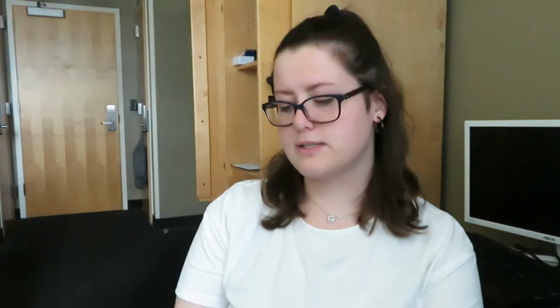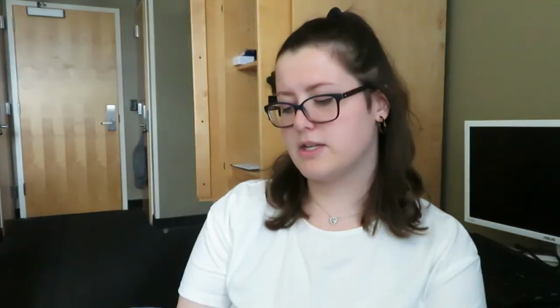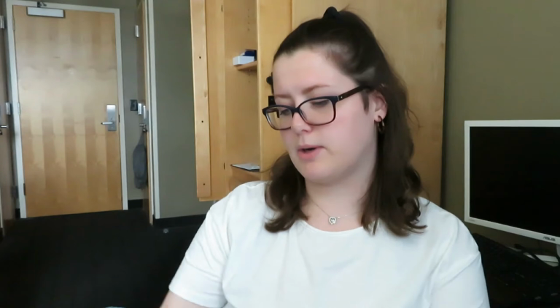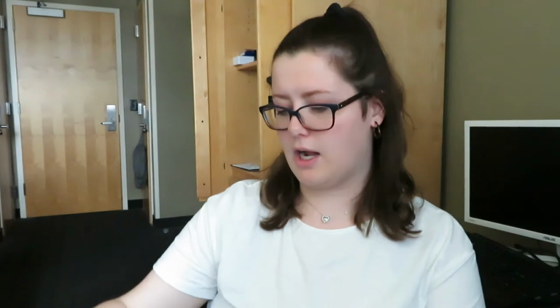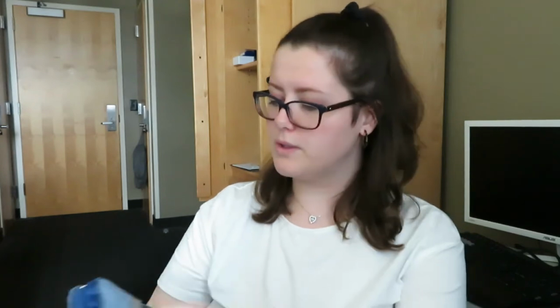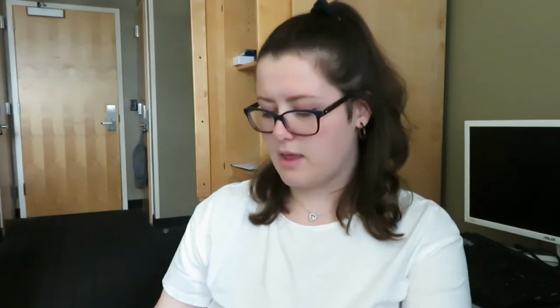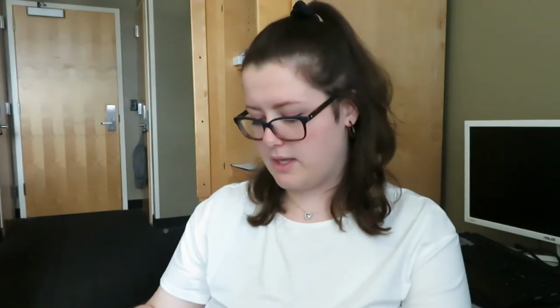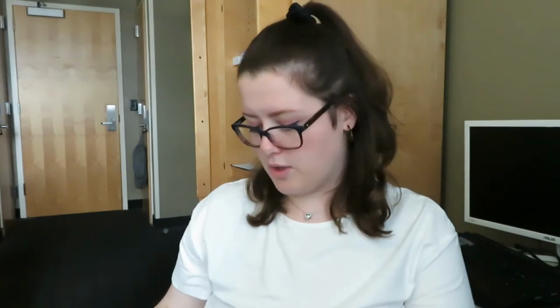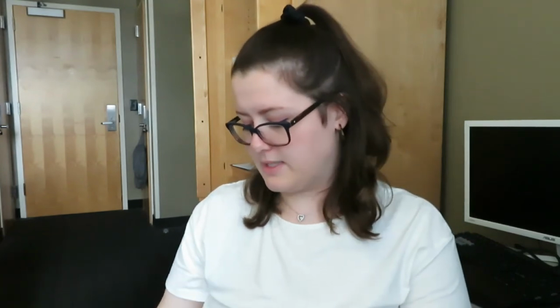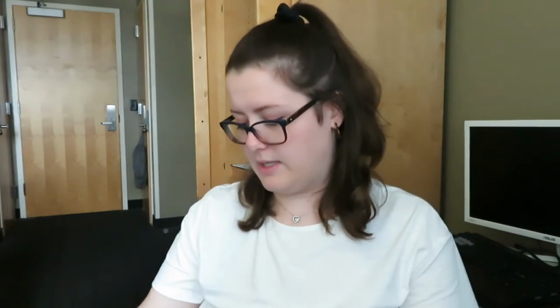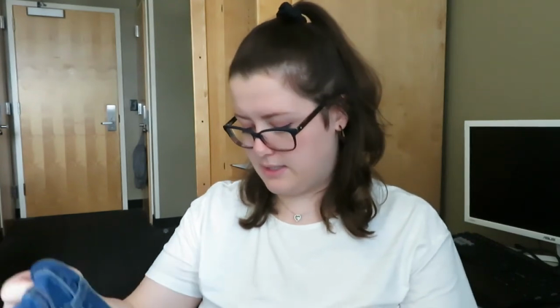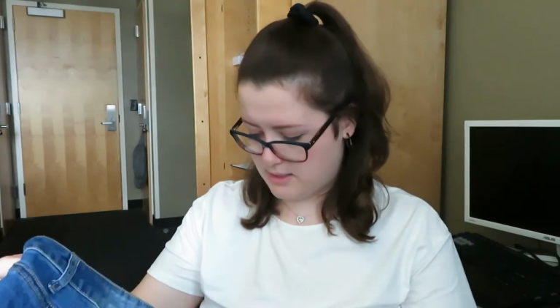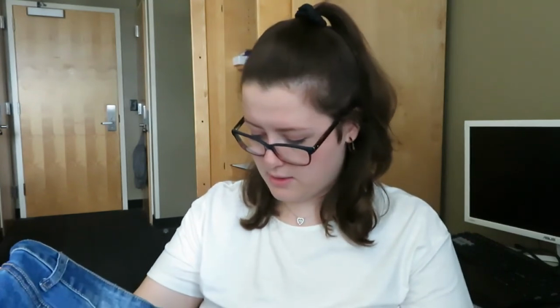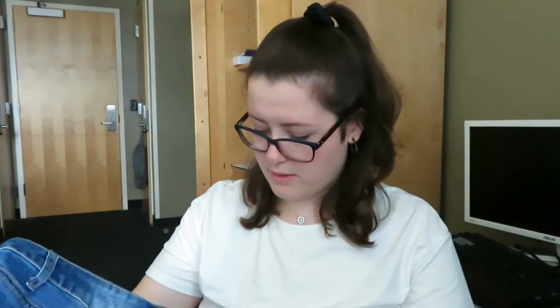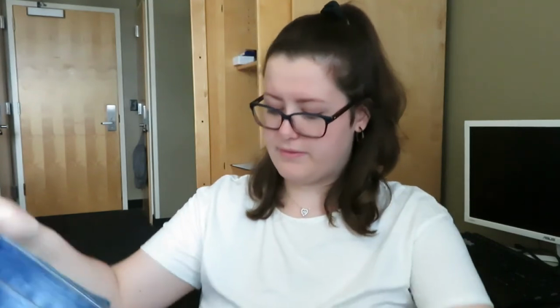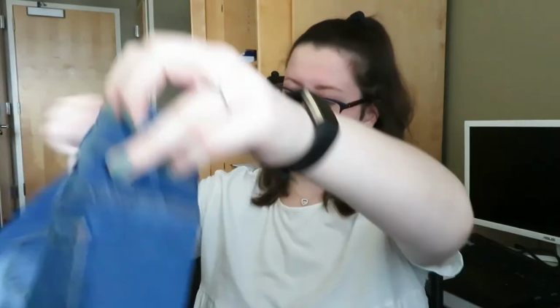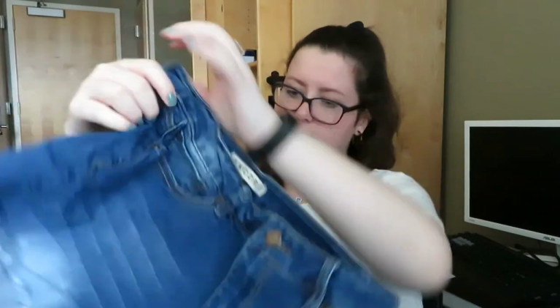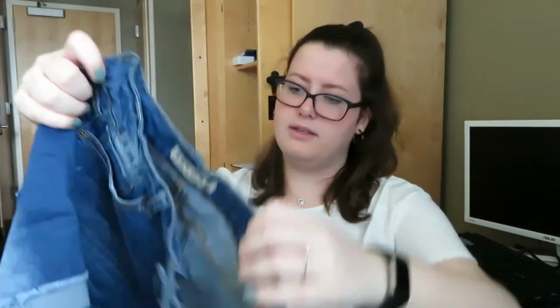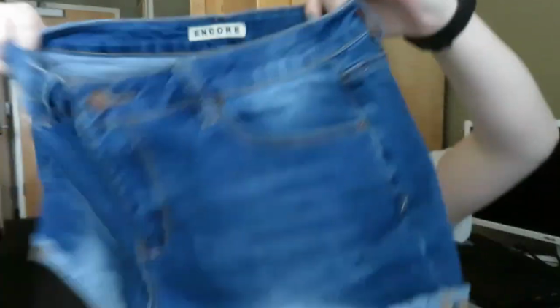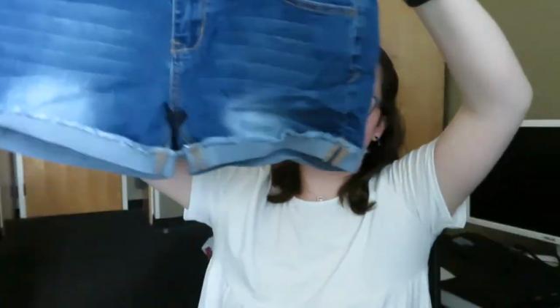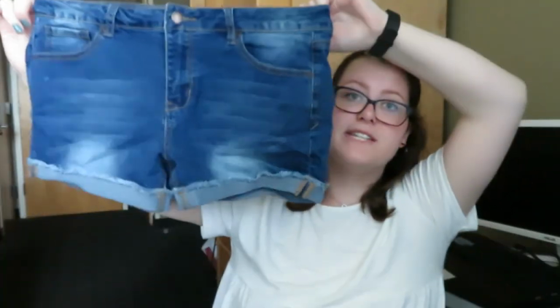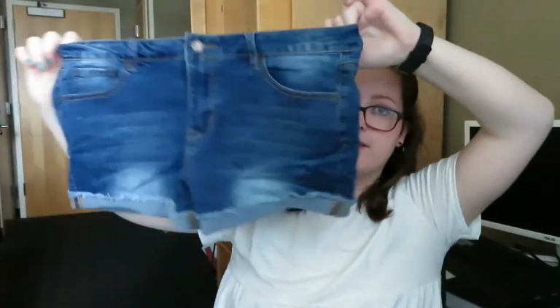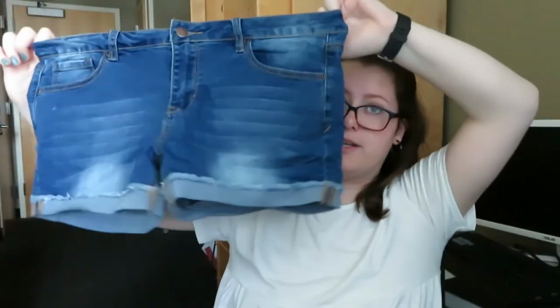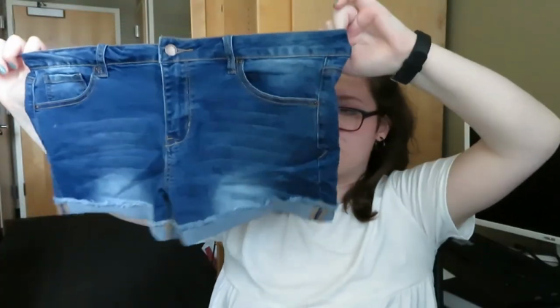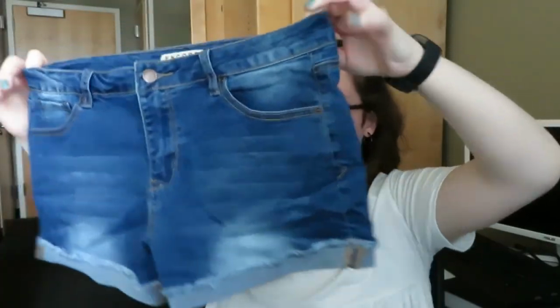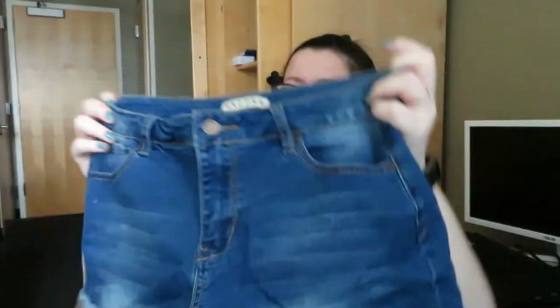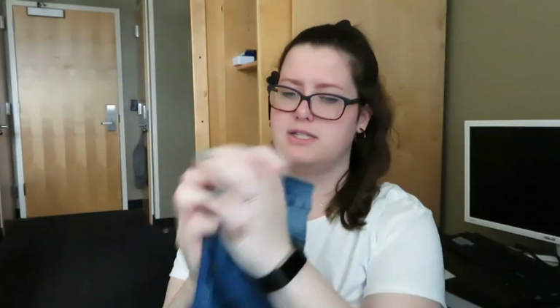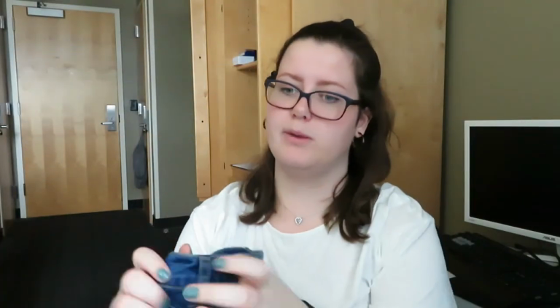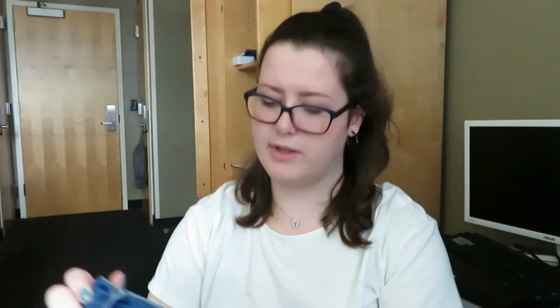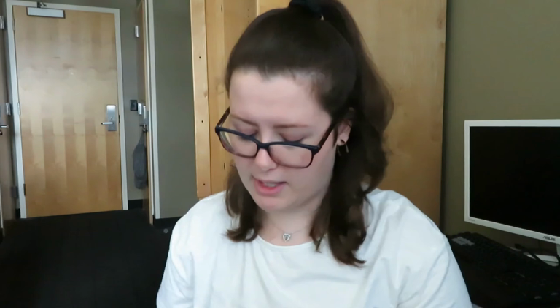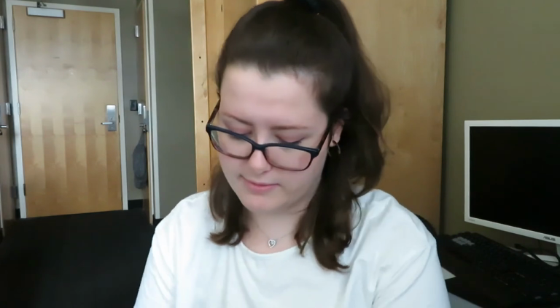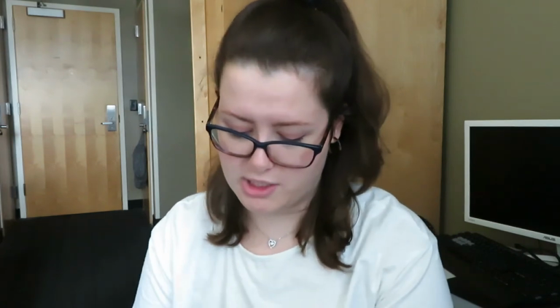Next pair is by the brand Encore. These are a size 15 and these are definitely really stretchy — definitely more of a relaxed fit.